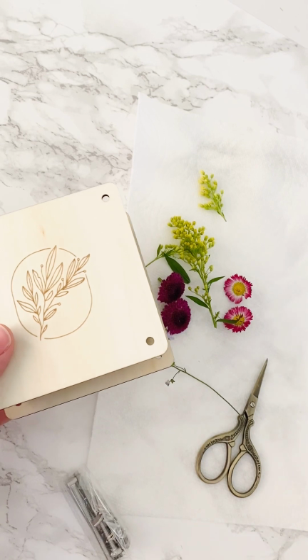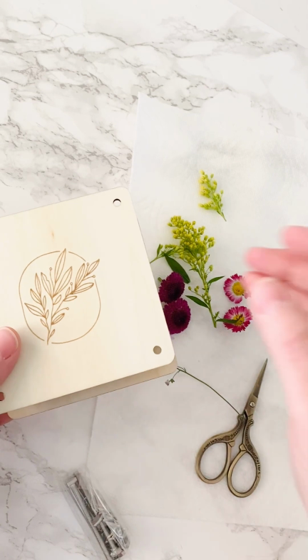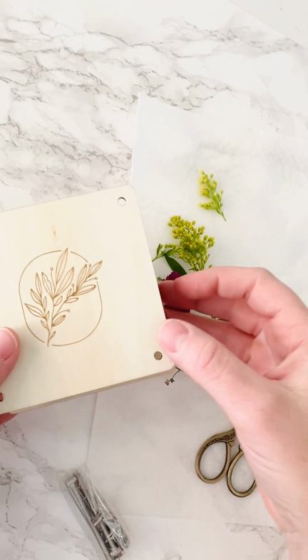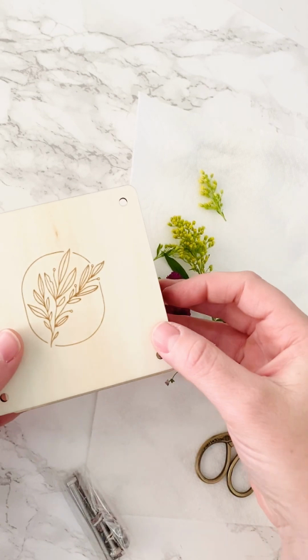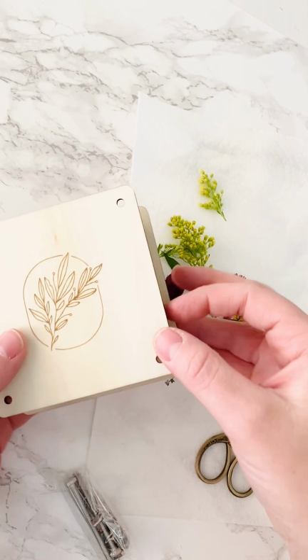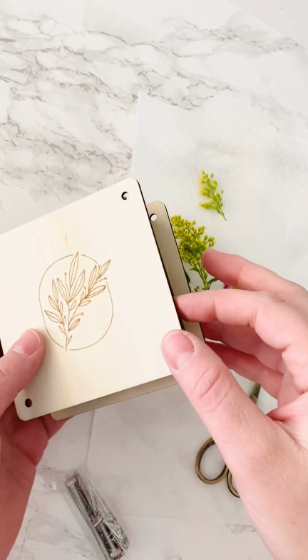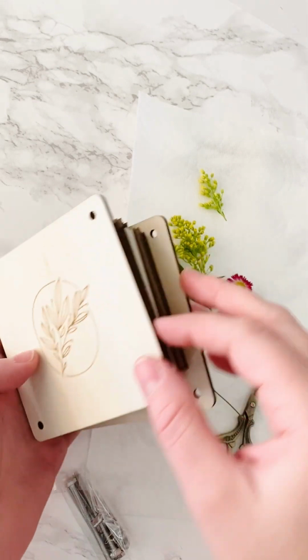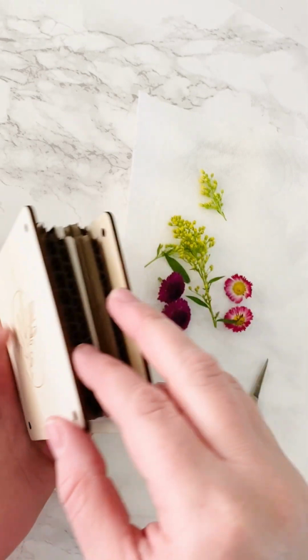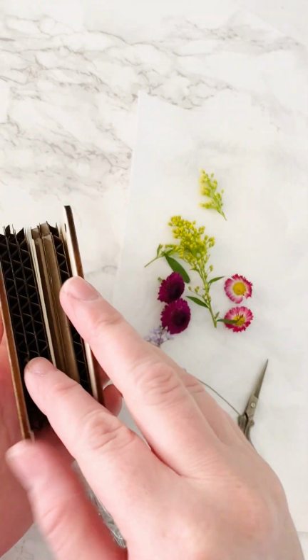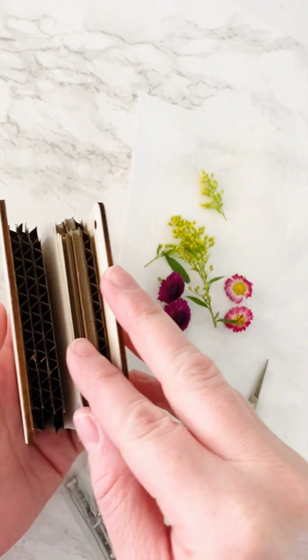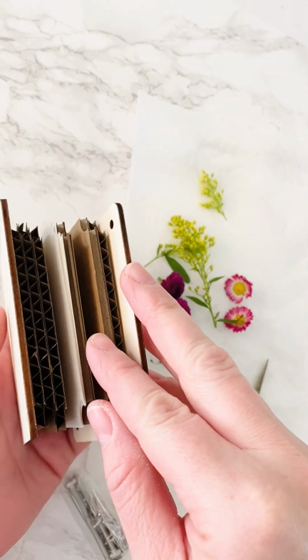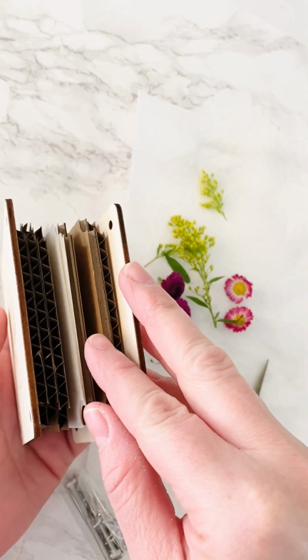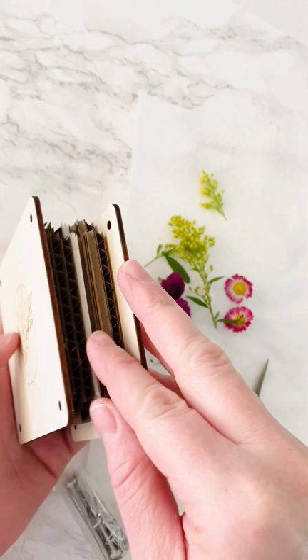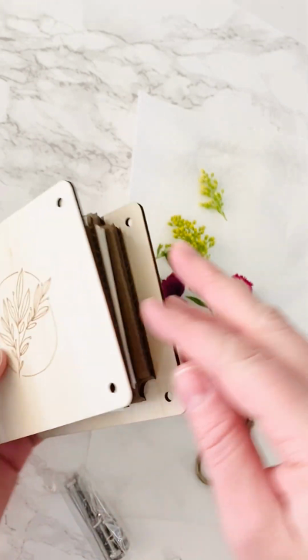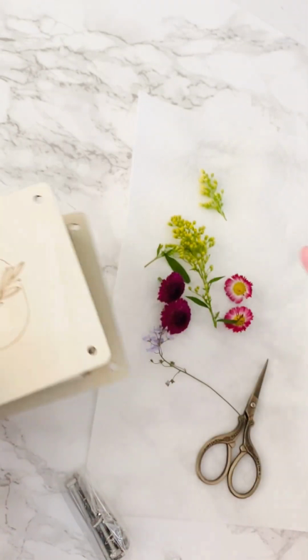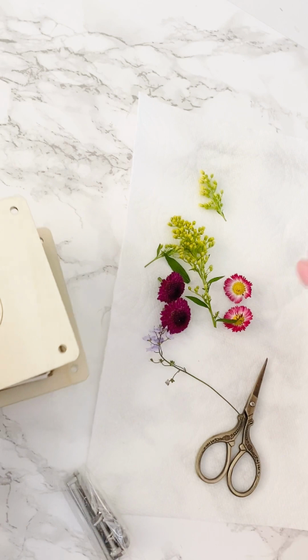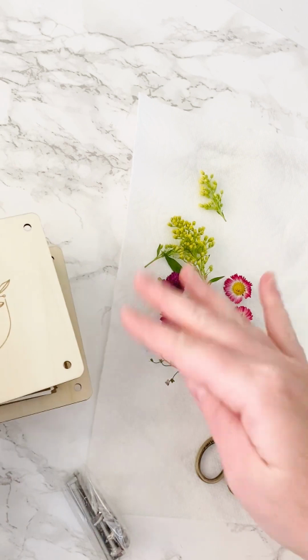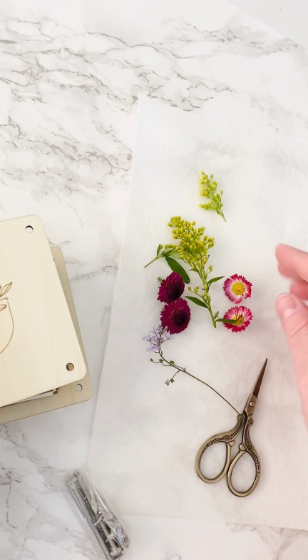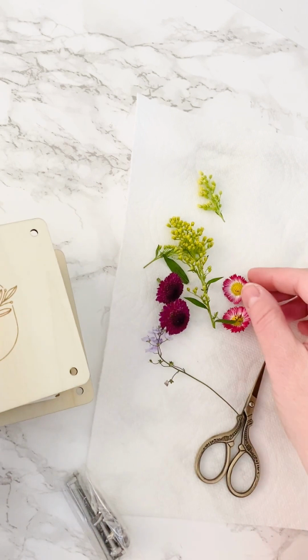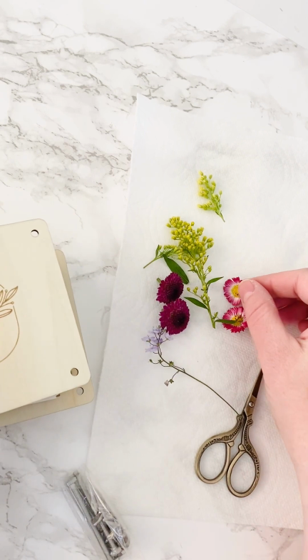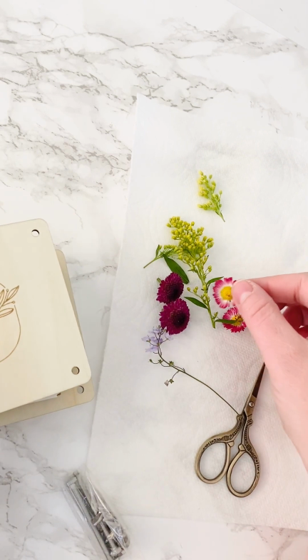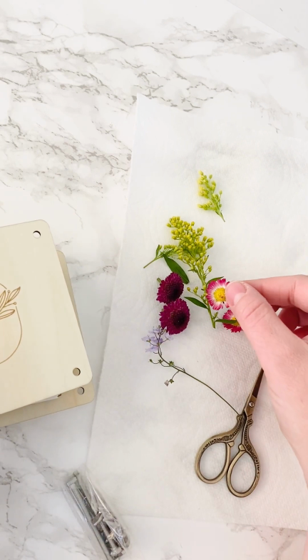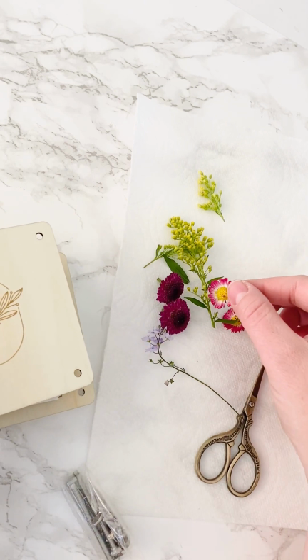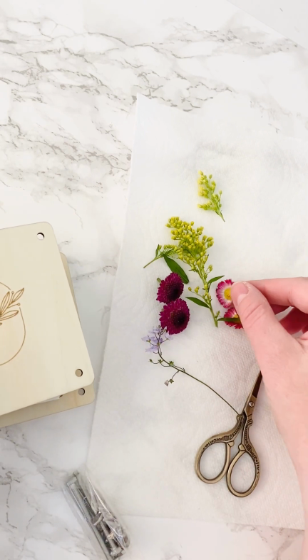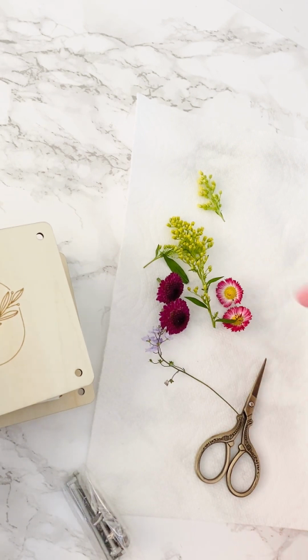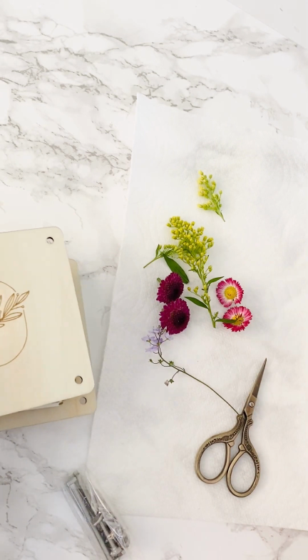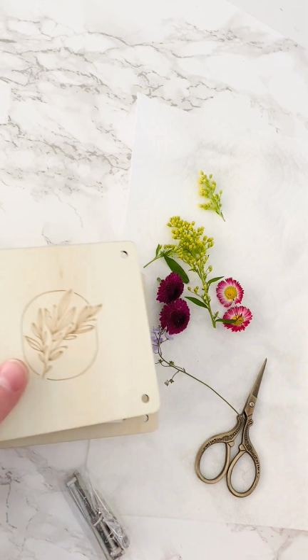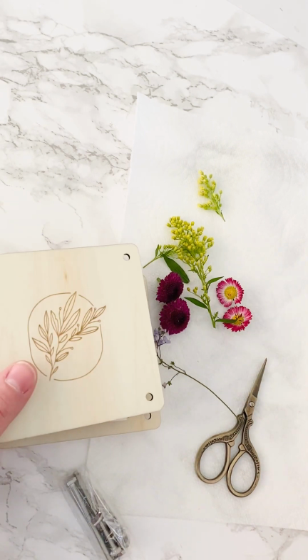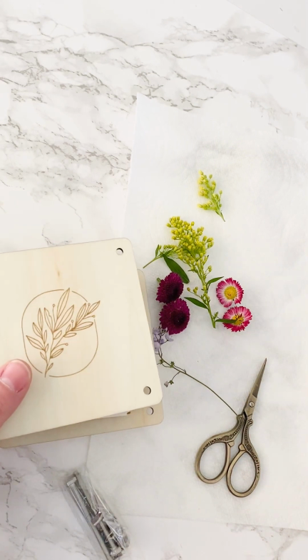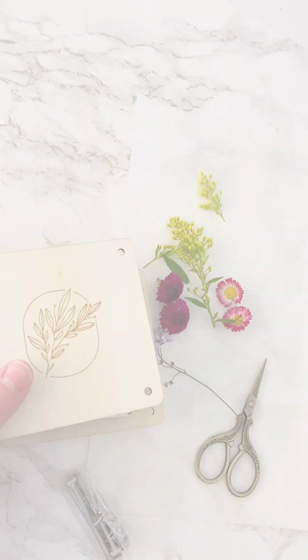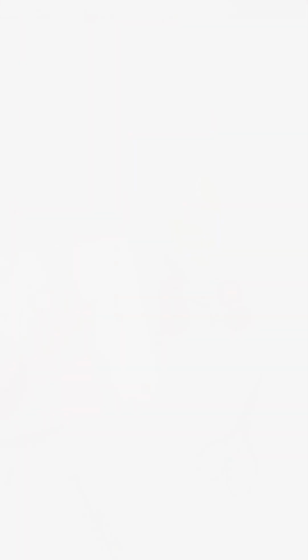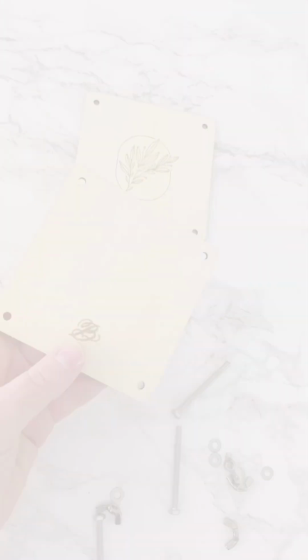Today I want to walk you through how to actually put your flower press together and show you how to press a few different flowers, so let's jump in.